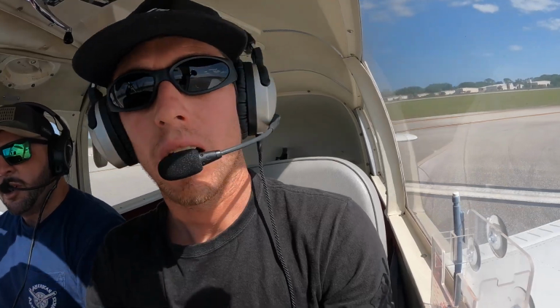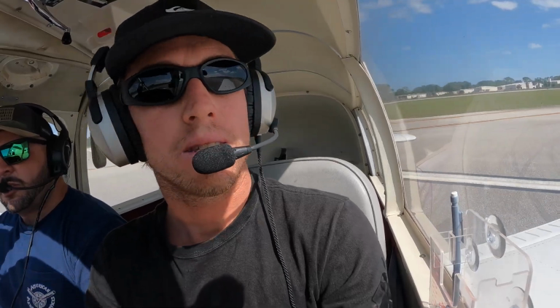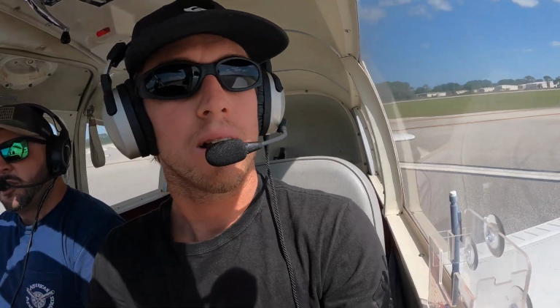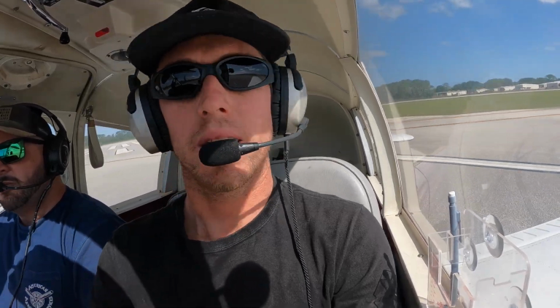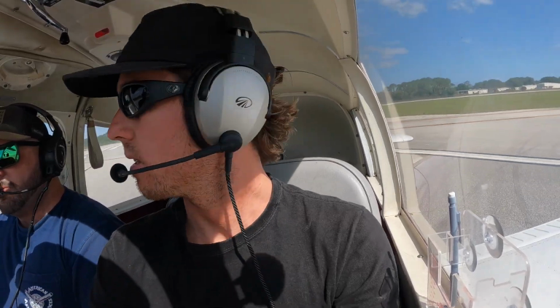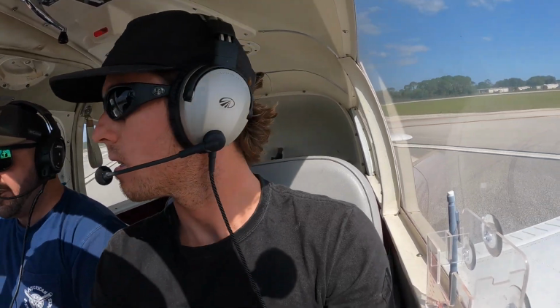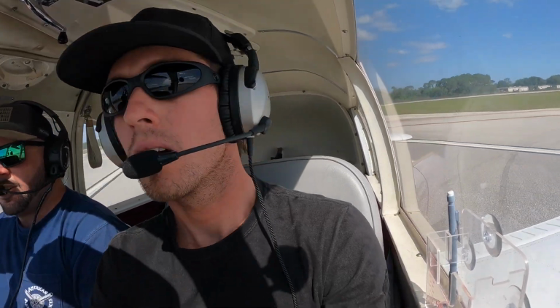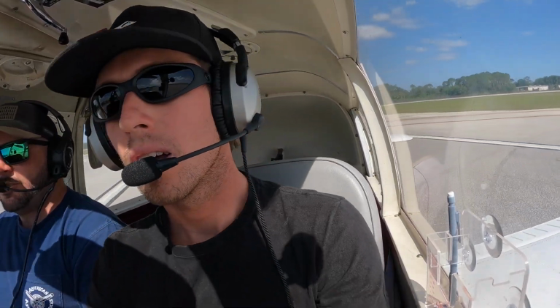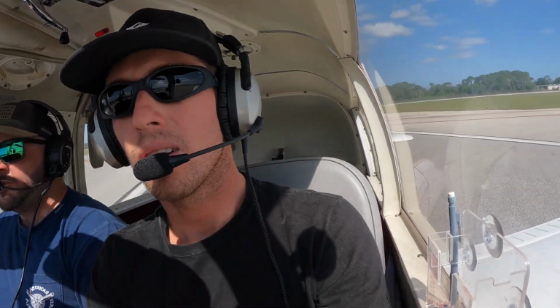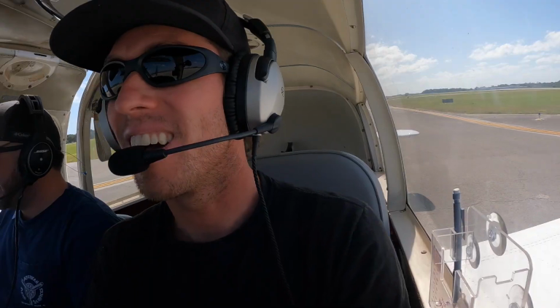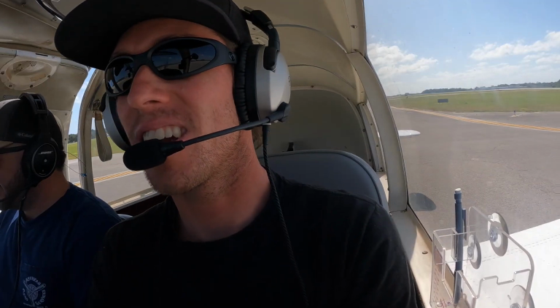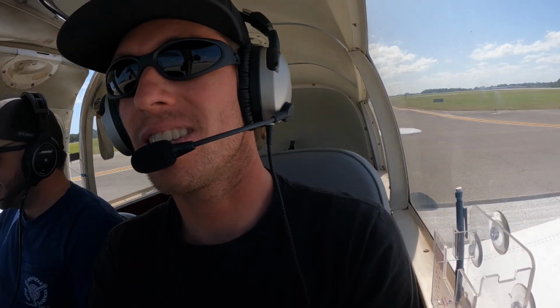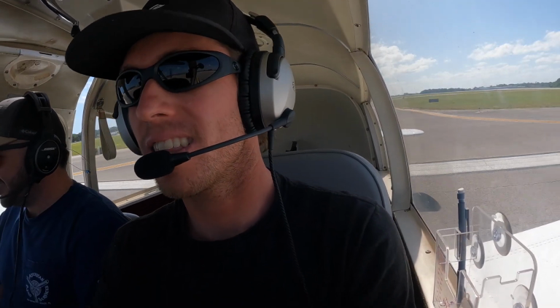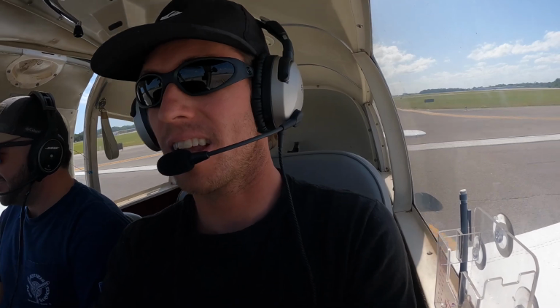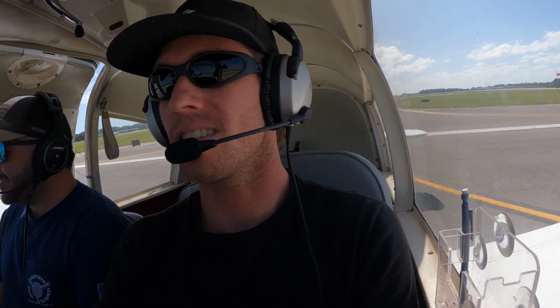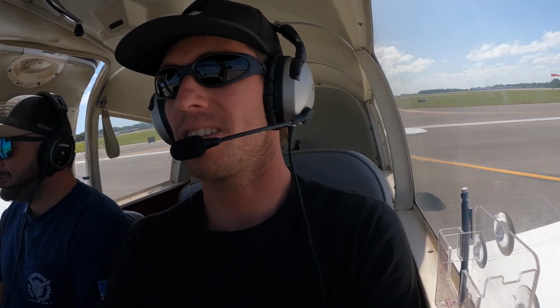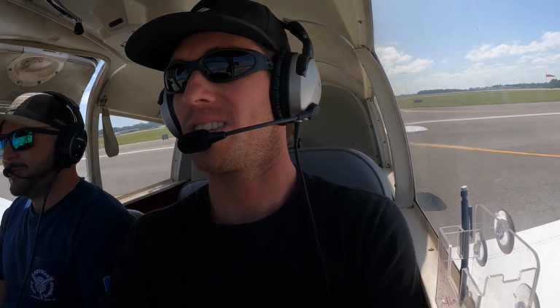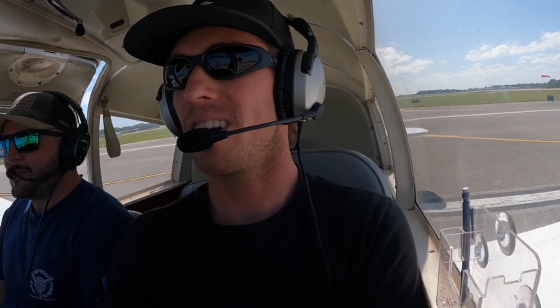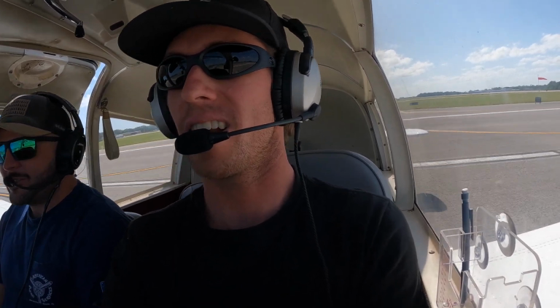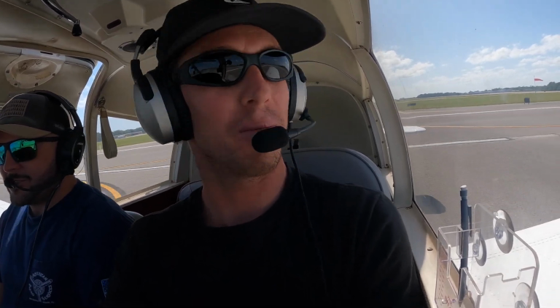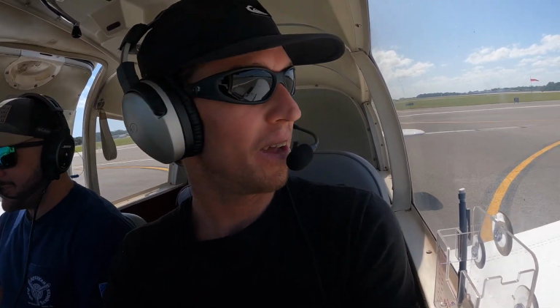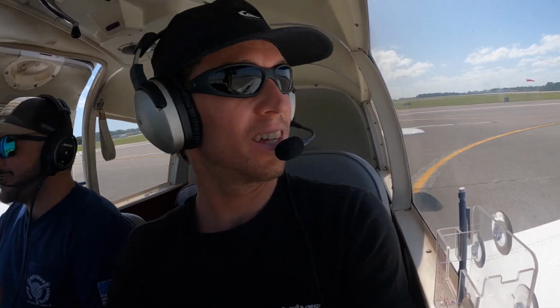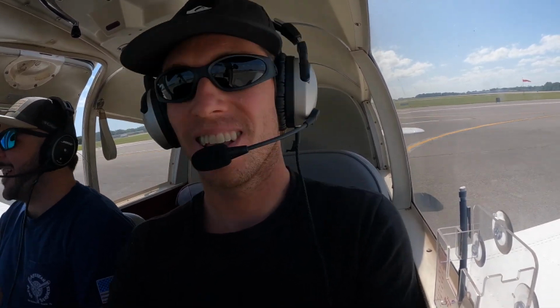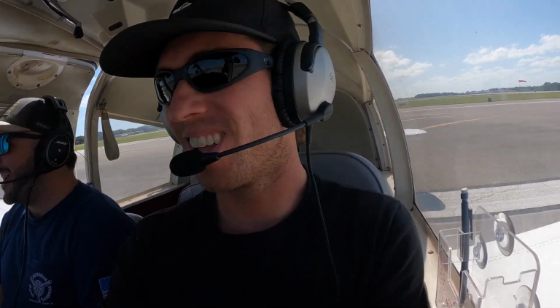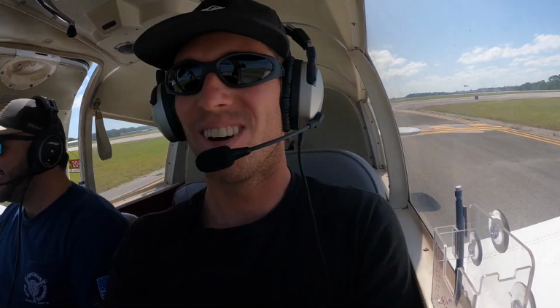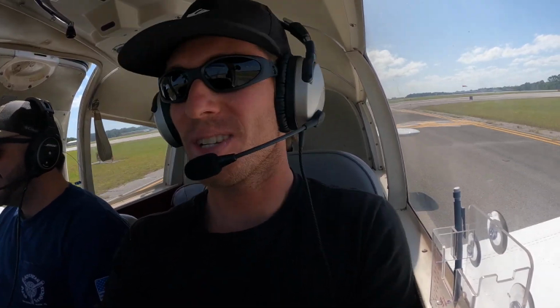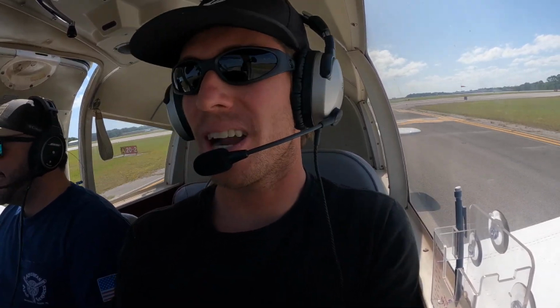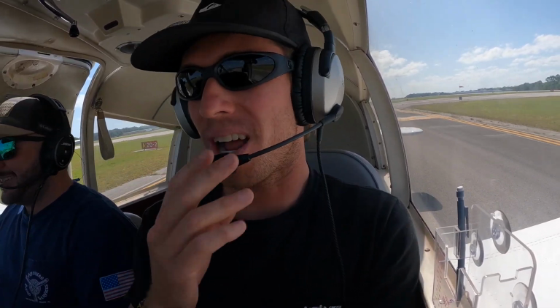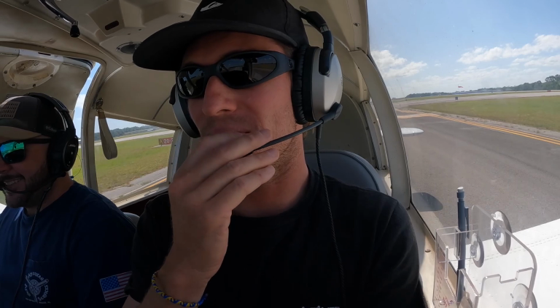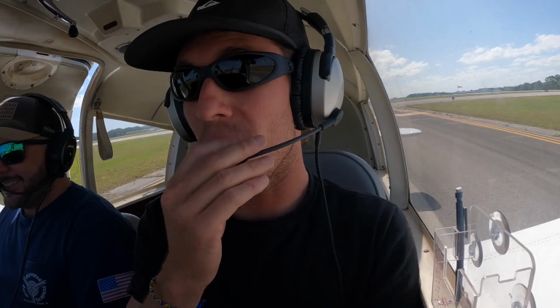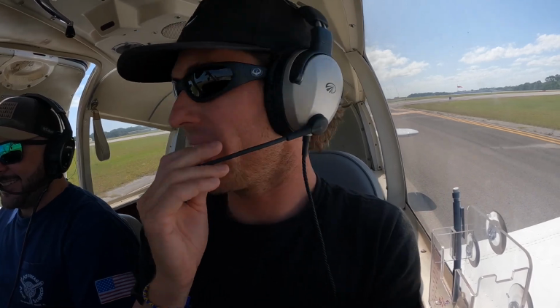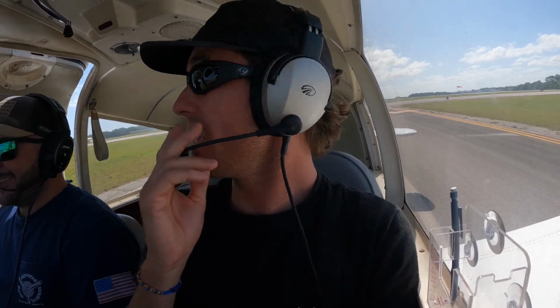Alright, let's see if I remember how to do this. It's crazy, you get in this thing and all of a sudden you... I don't even know how to spell my name. Wait until we're airborne, I won't even know what my name is.